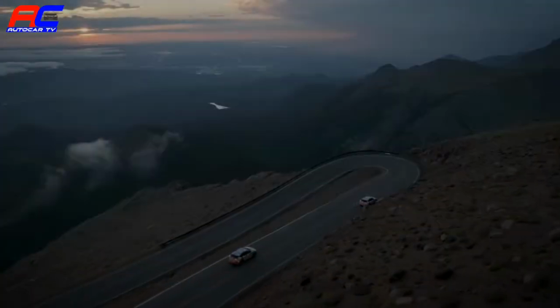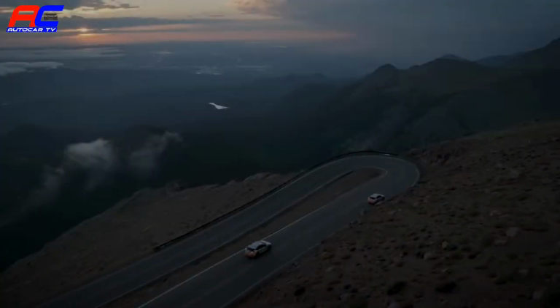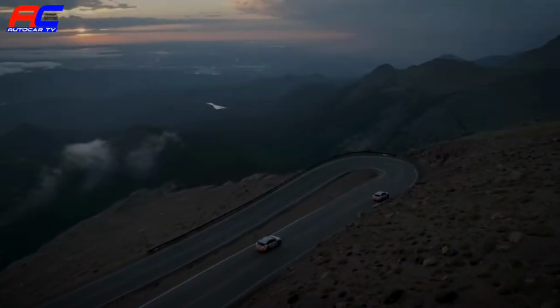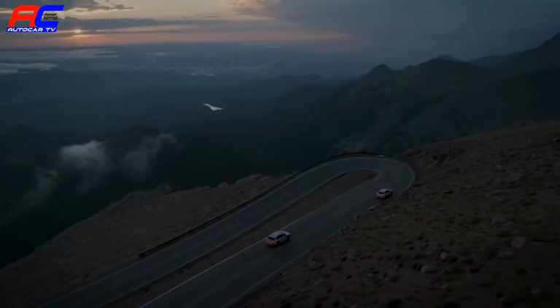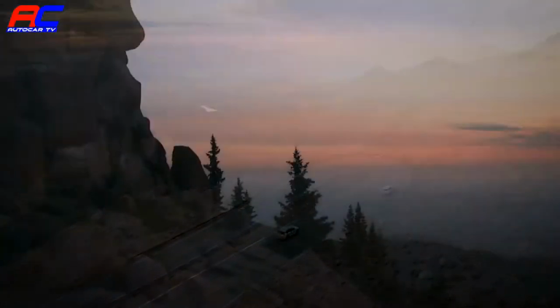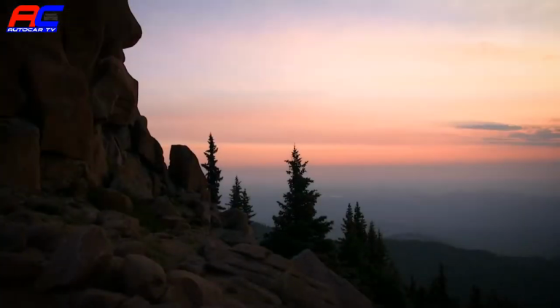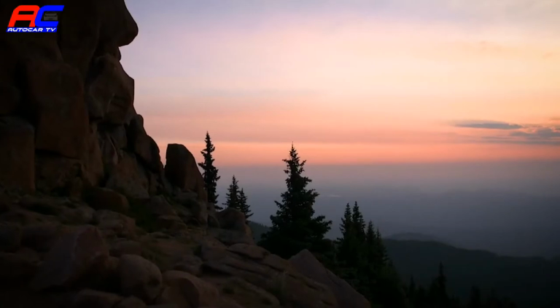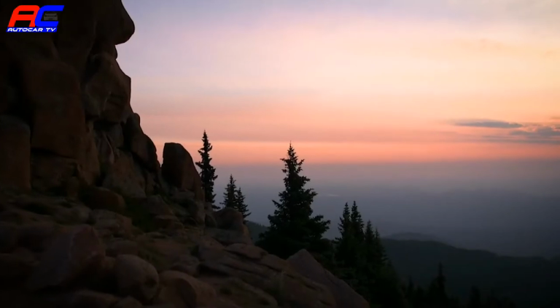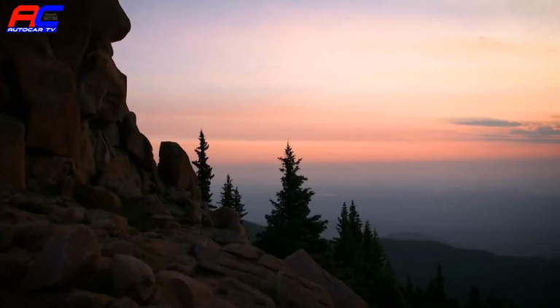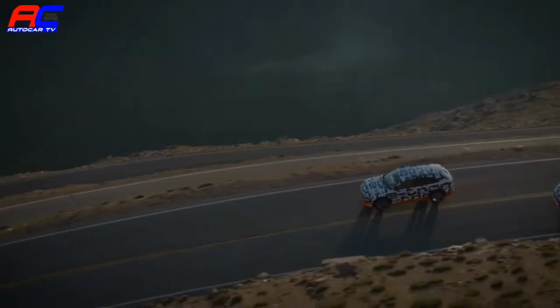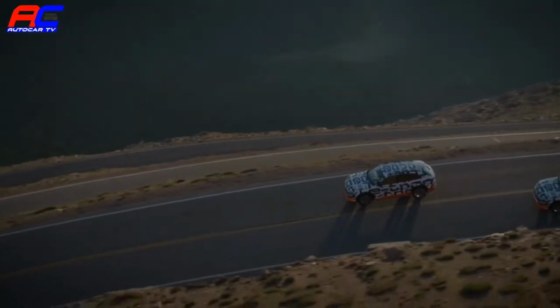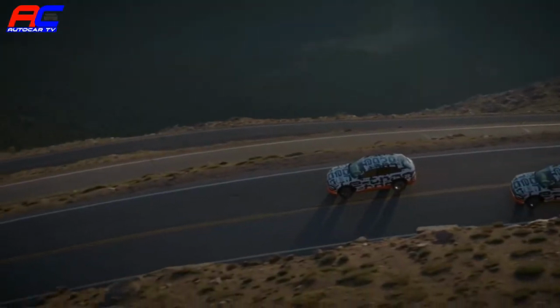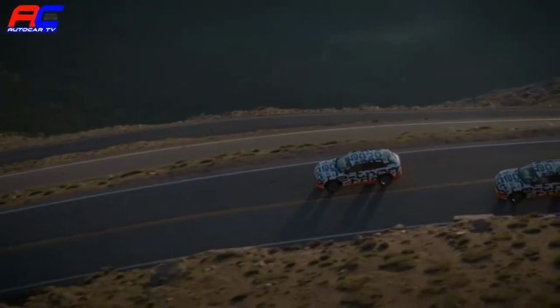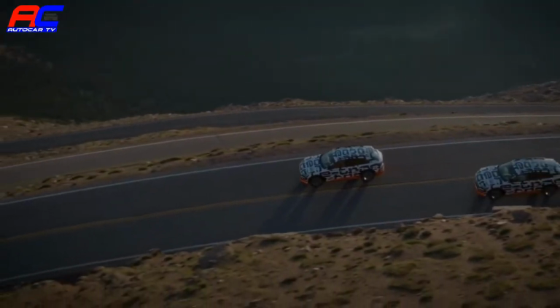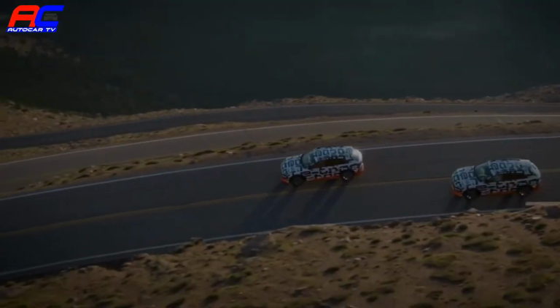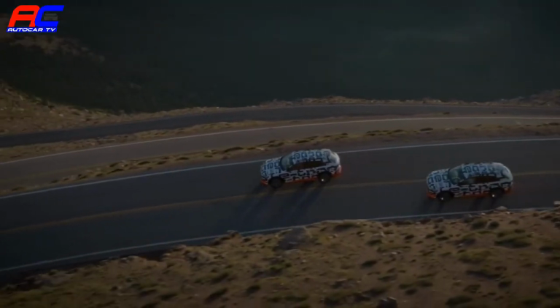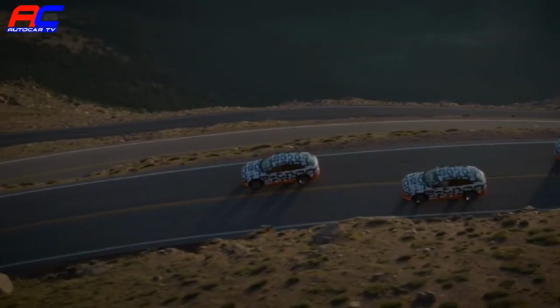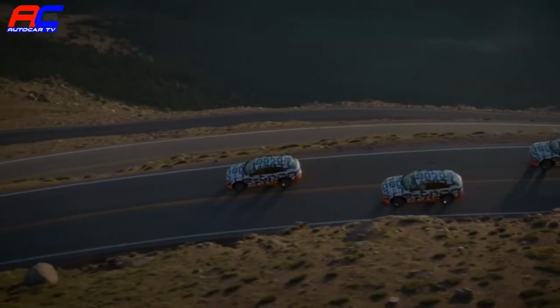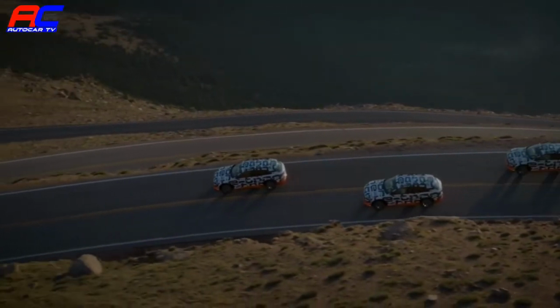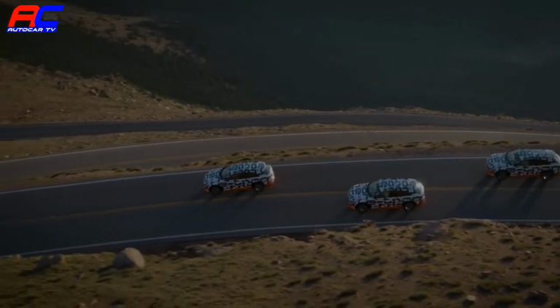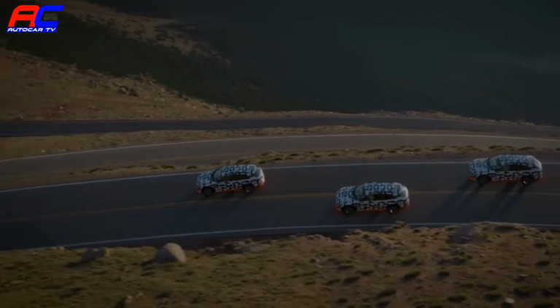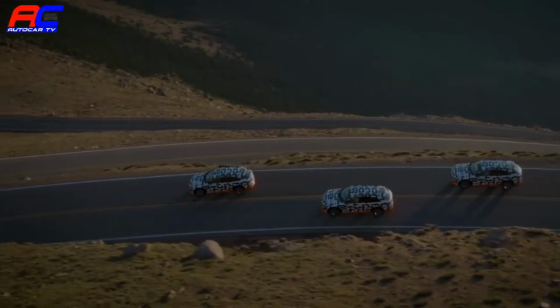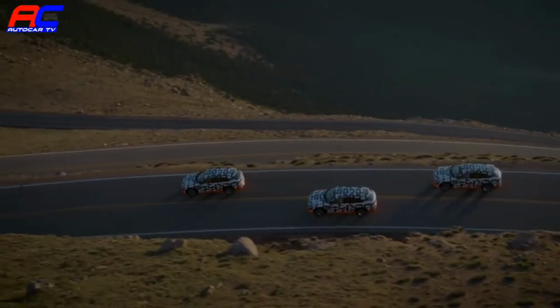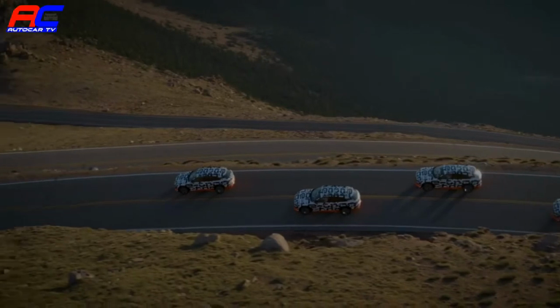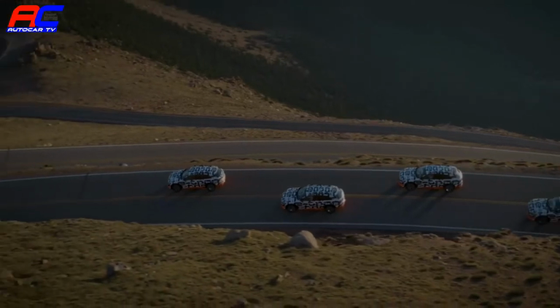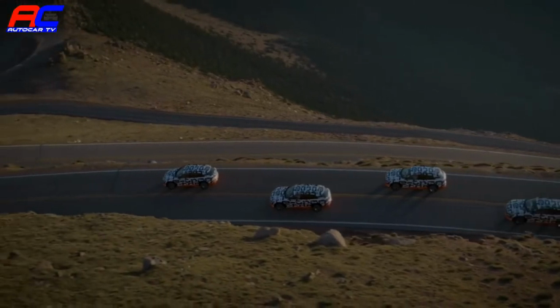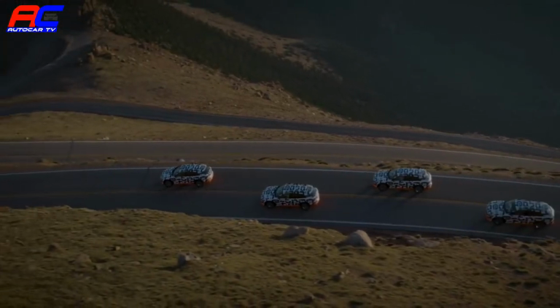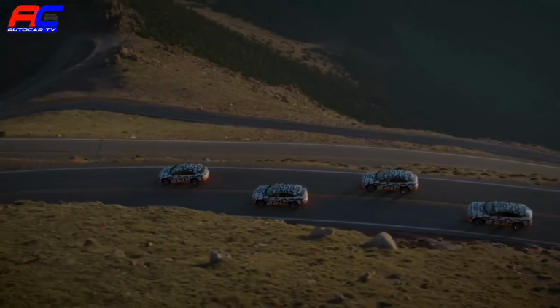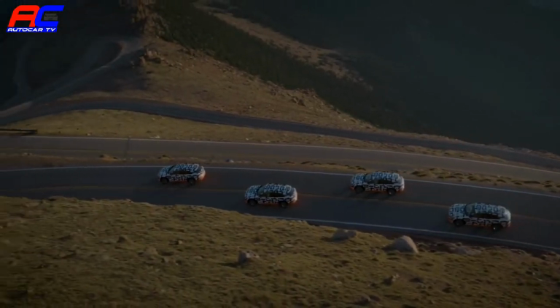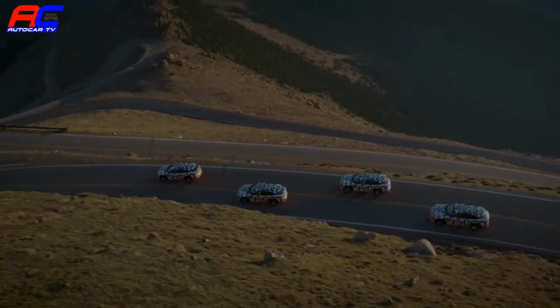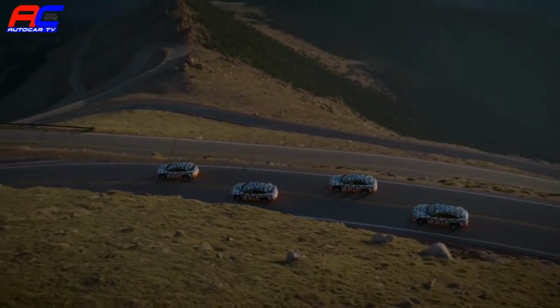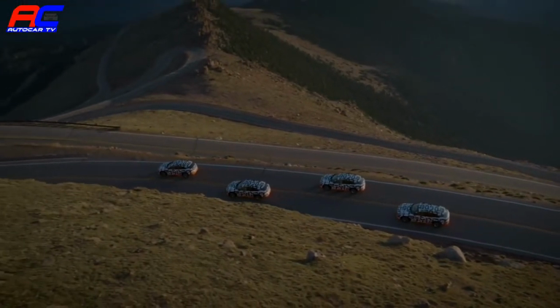6 in the morning, over 4,300 meters above sea level — Audi e-tron prototypes on a test drive at Pikes Peak in Colorado, USA.